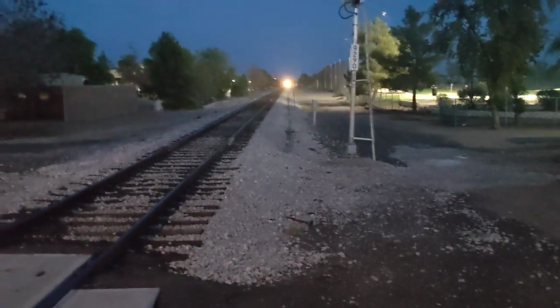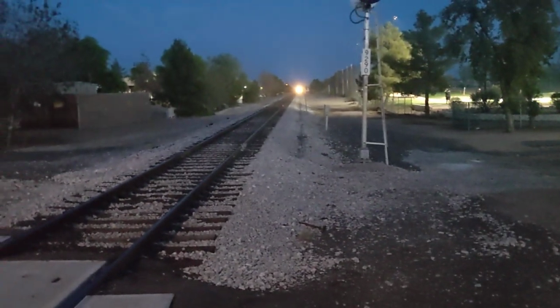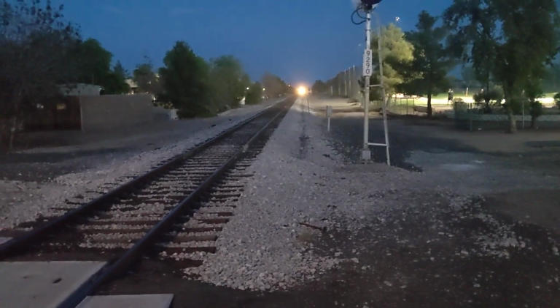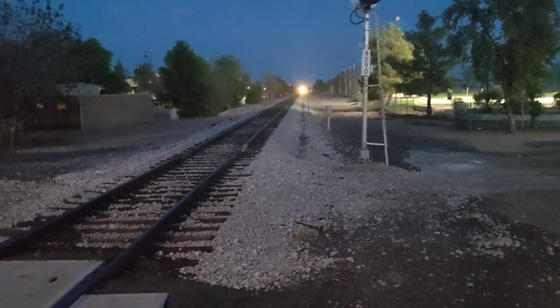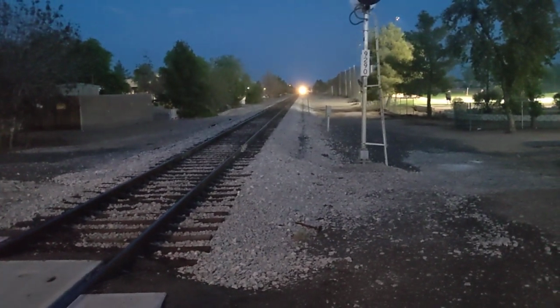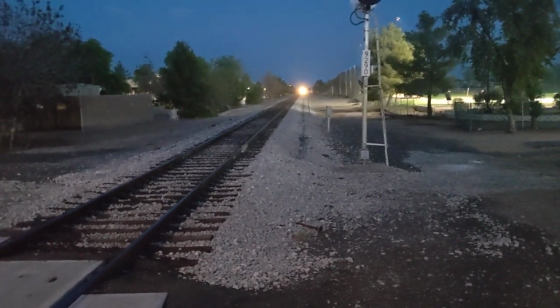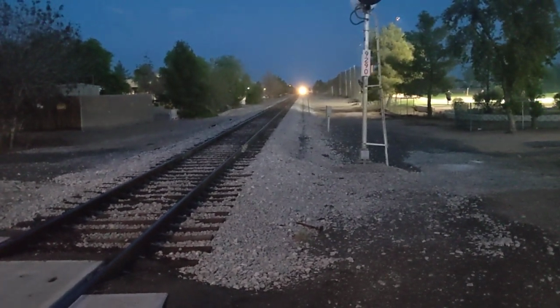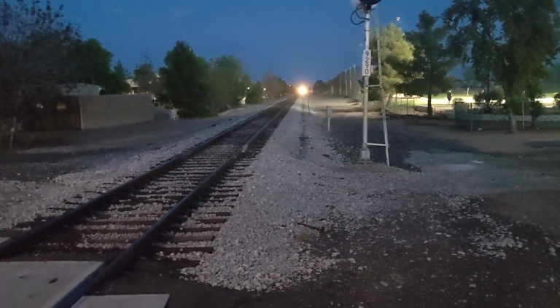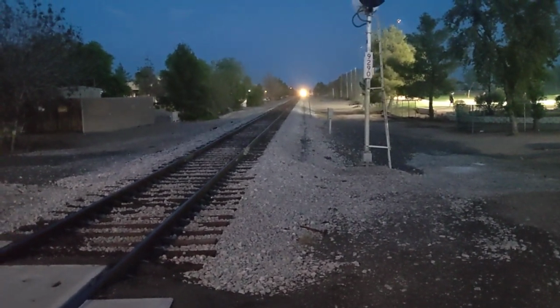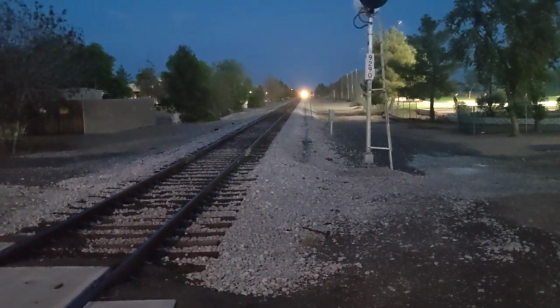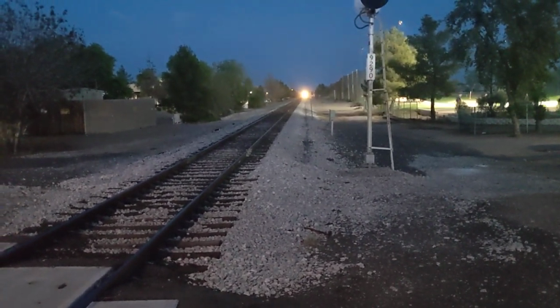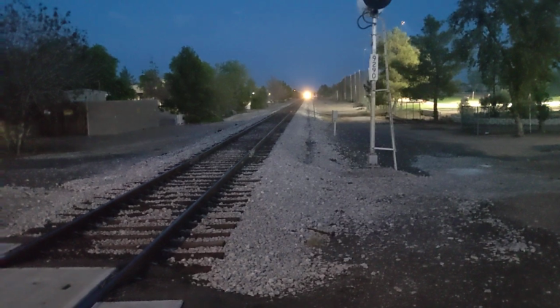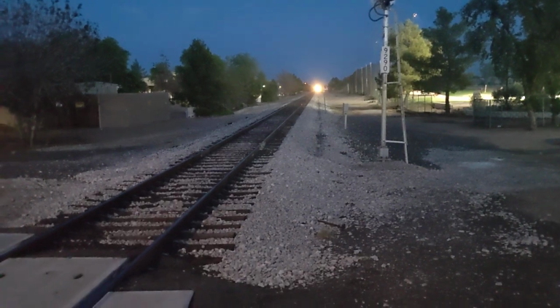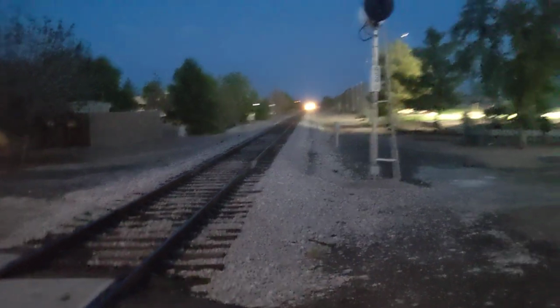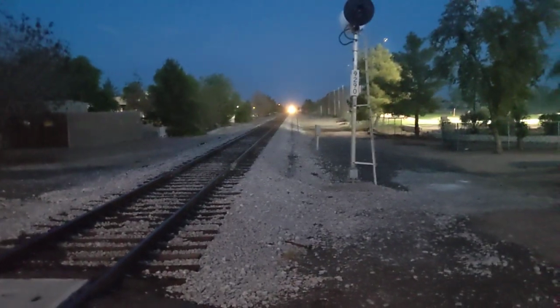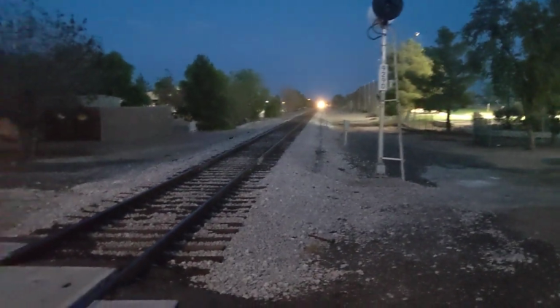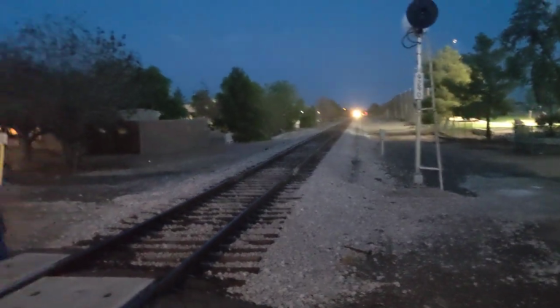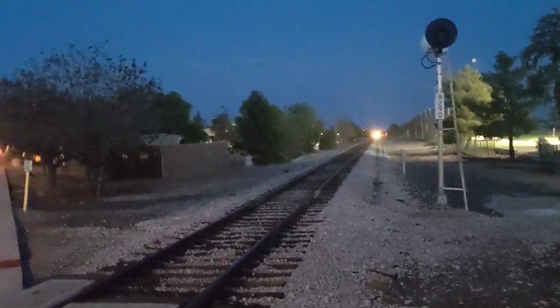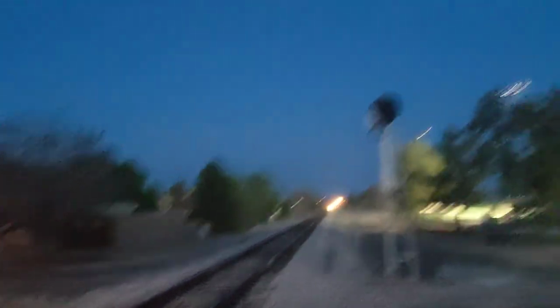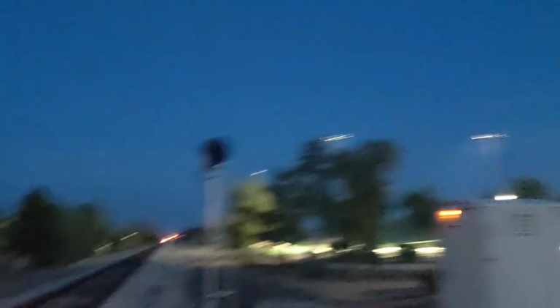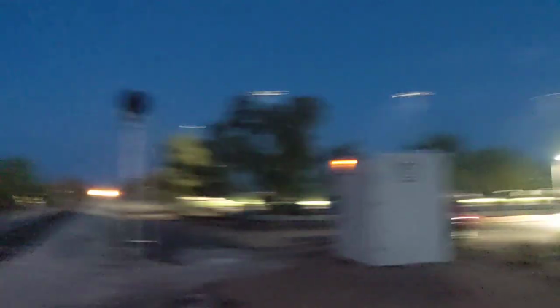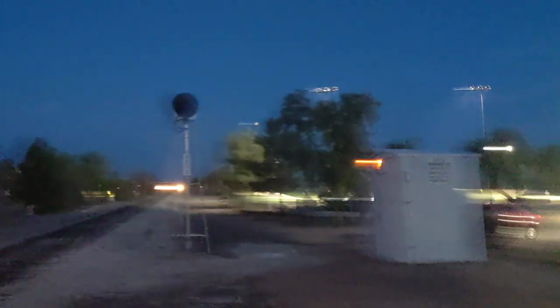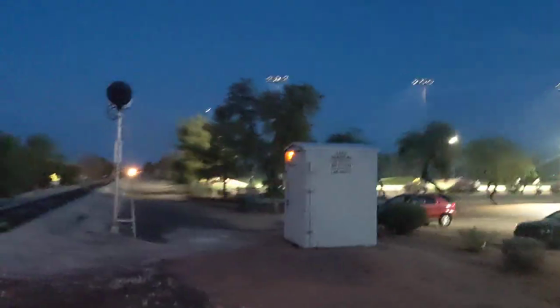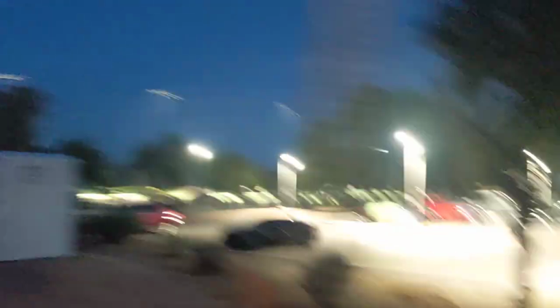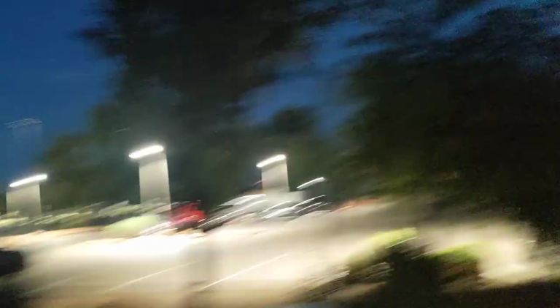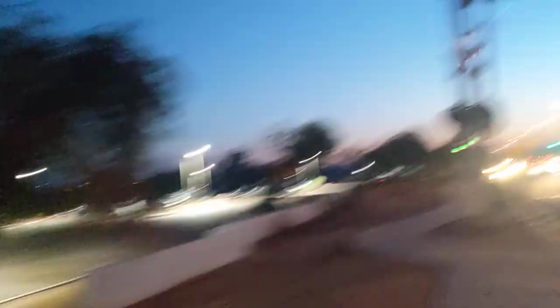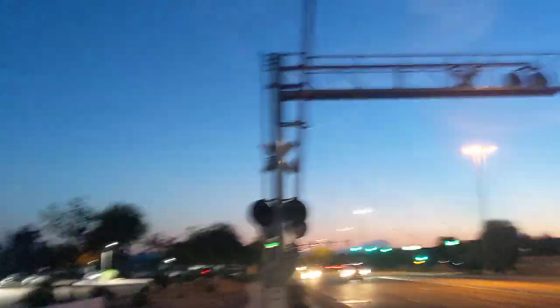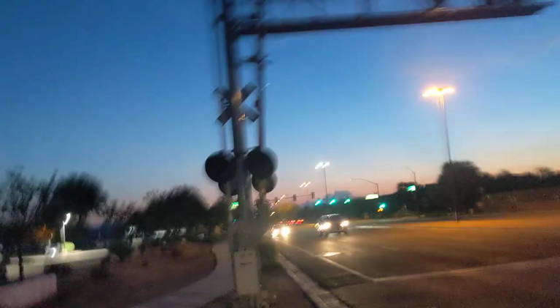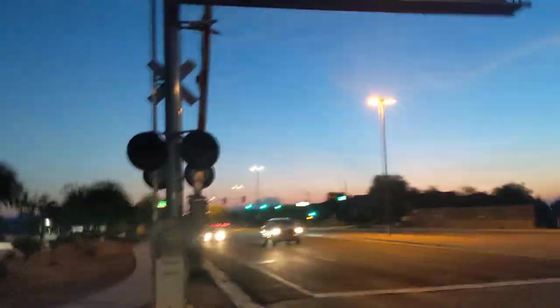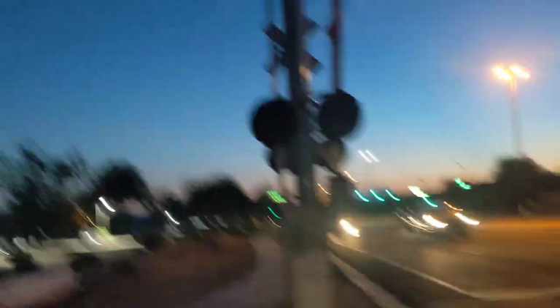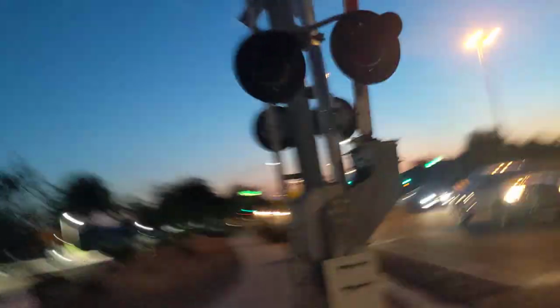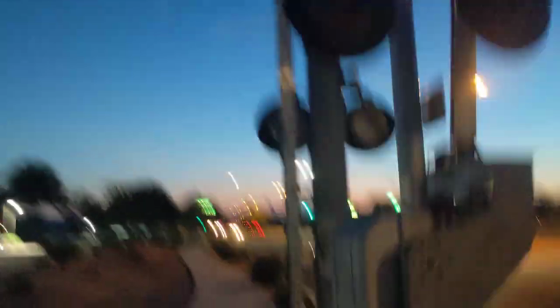Hello everyone, it's Rainbow Runner. Welcome back to yet another episode of Railfanning. I don't remember what railfanning this is, but we're at Warner. We have an inbound coming in, and all this is activated.